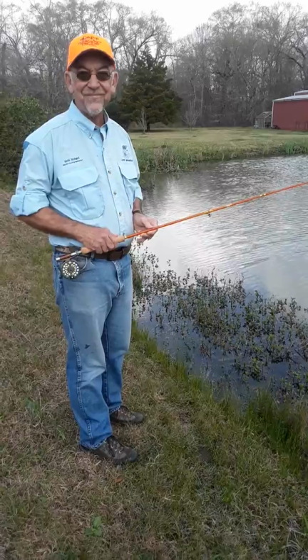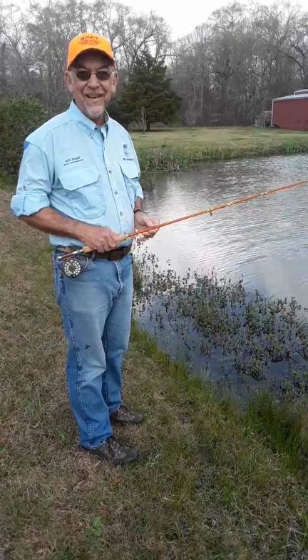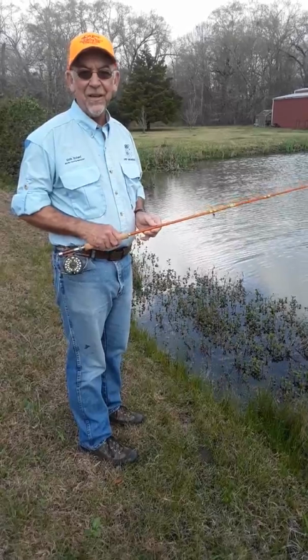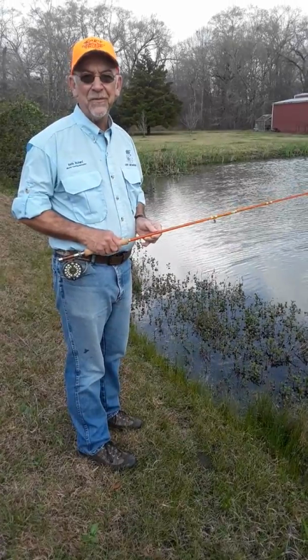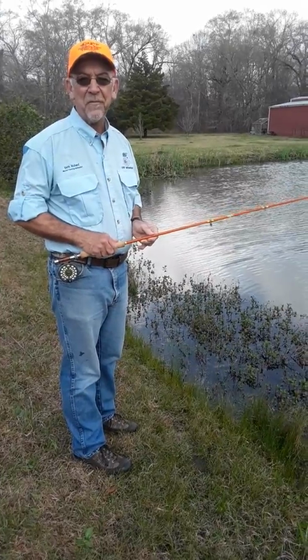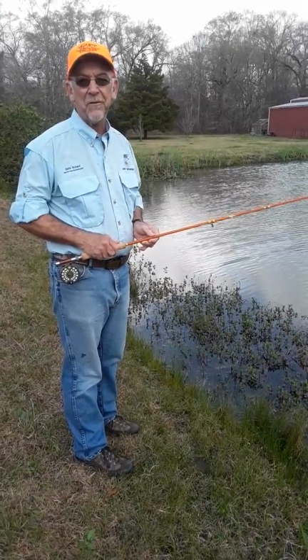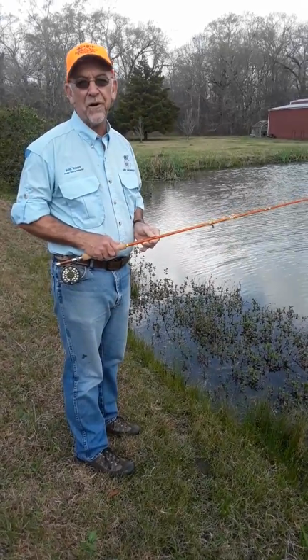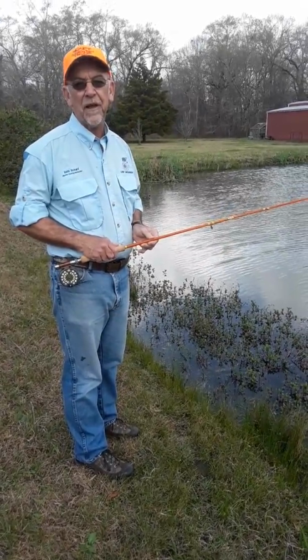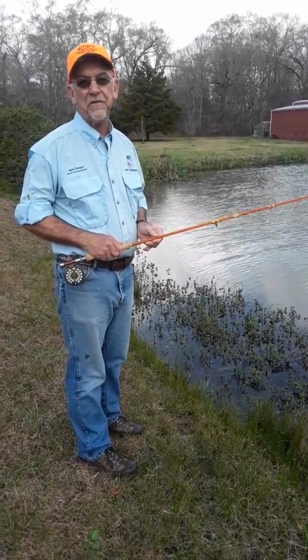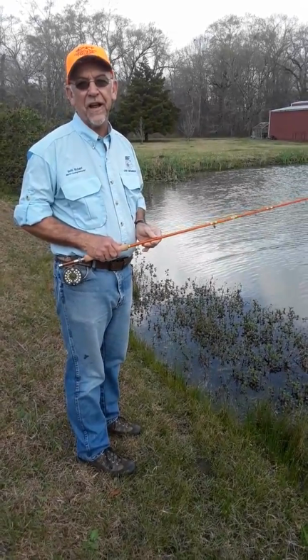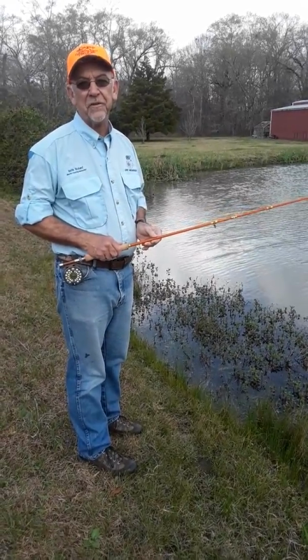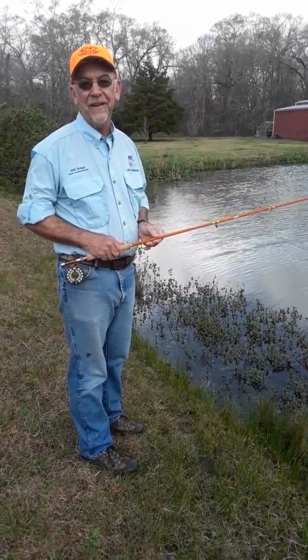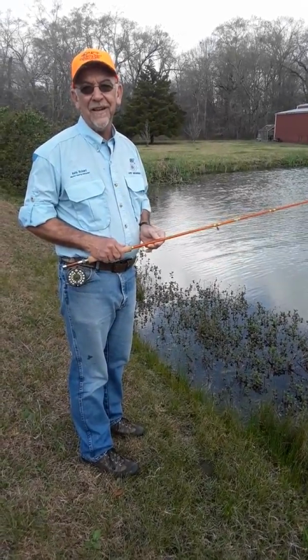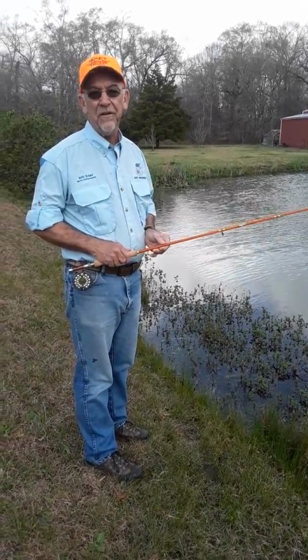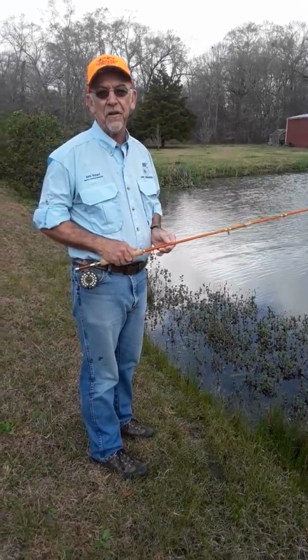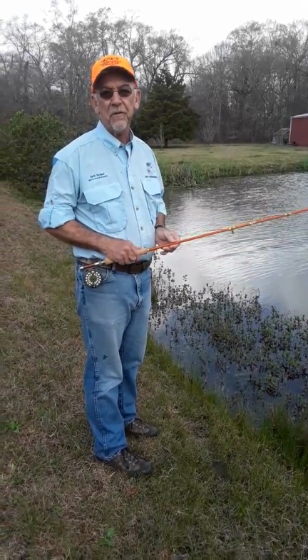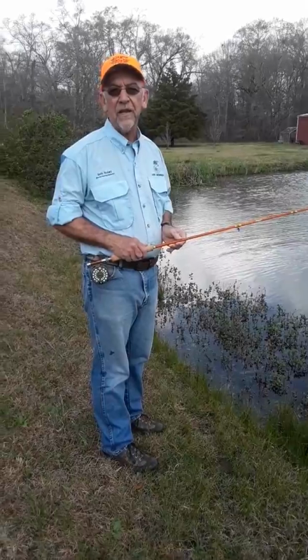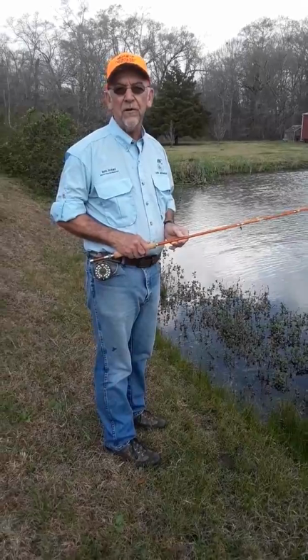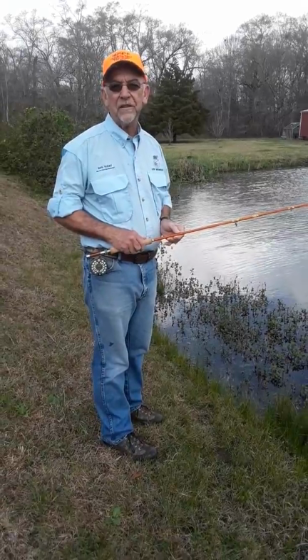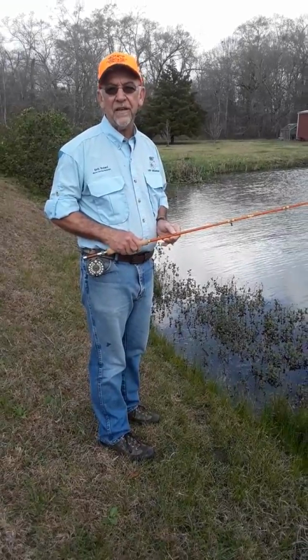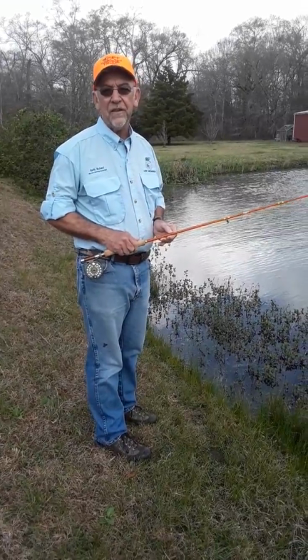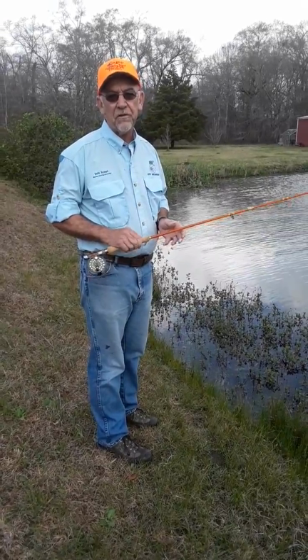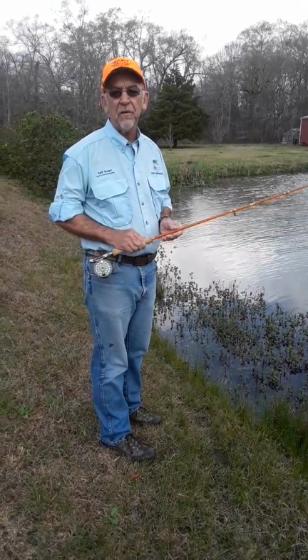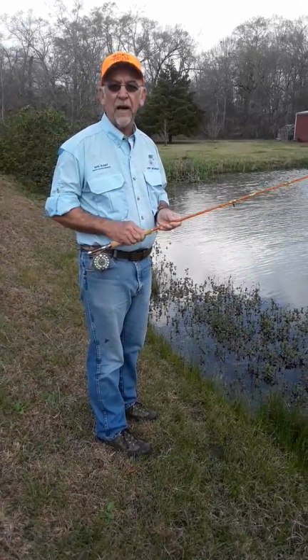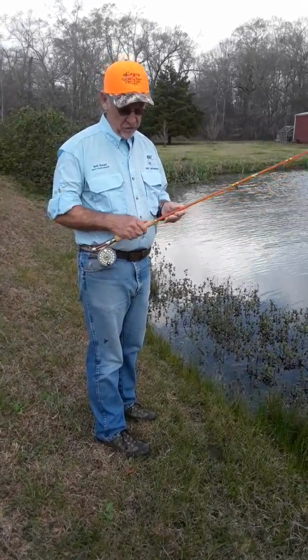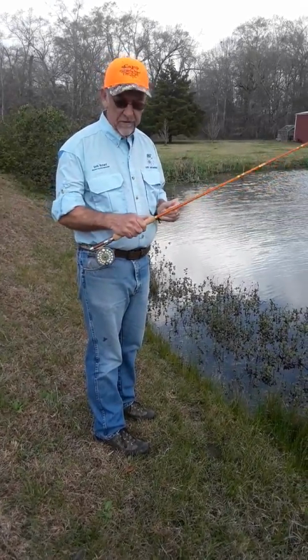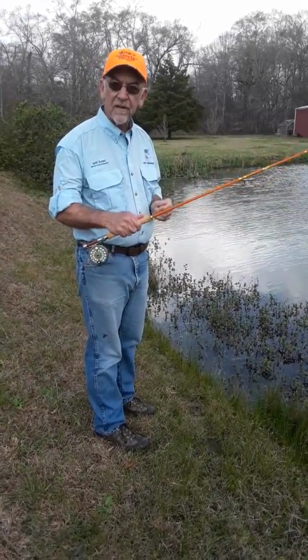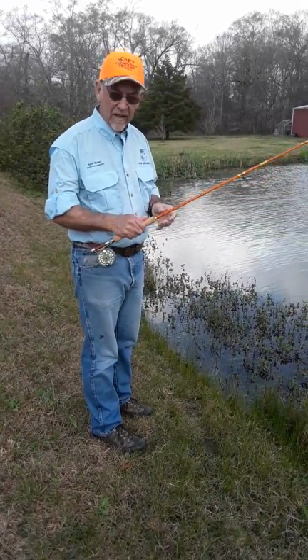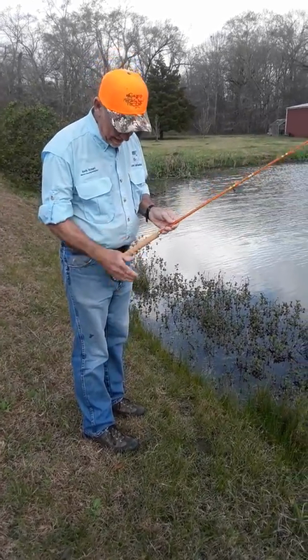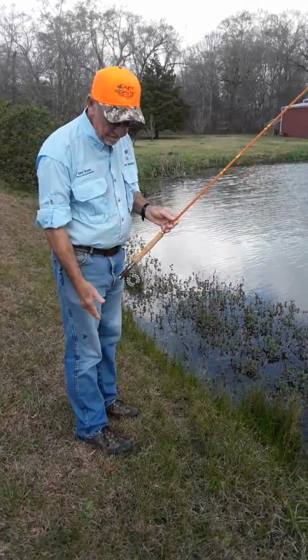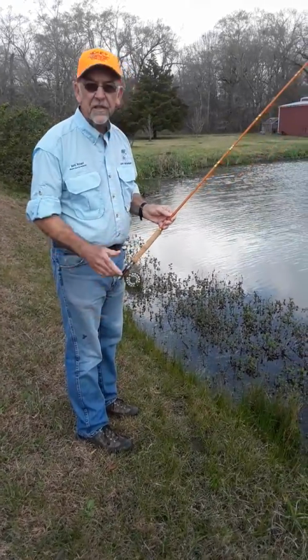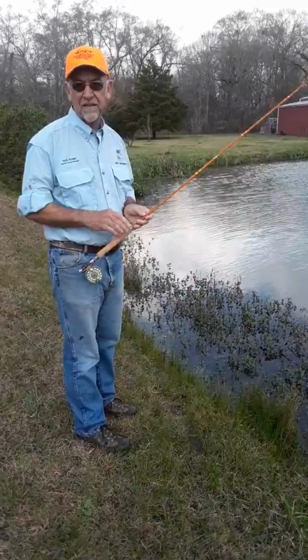Hello, I'm Keith Rechard with Fly Fishers International. I'm here in conjunction with AERO USA to talk to you a little bit about grips and foot stance.